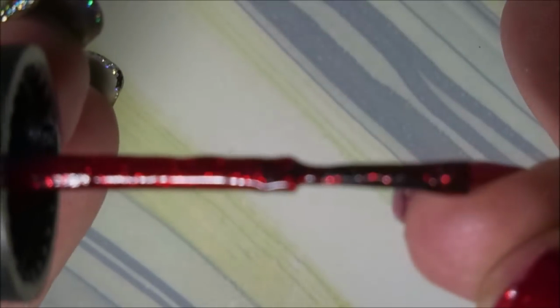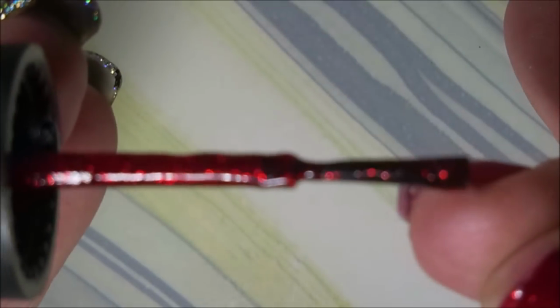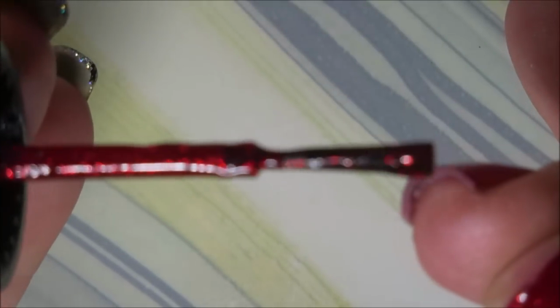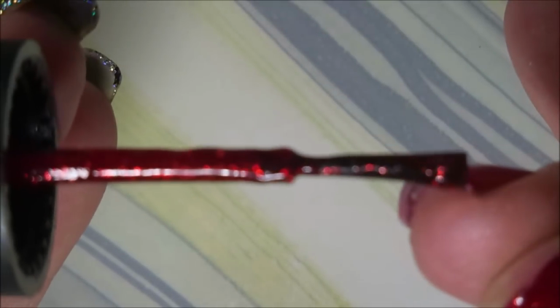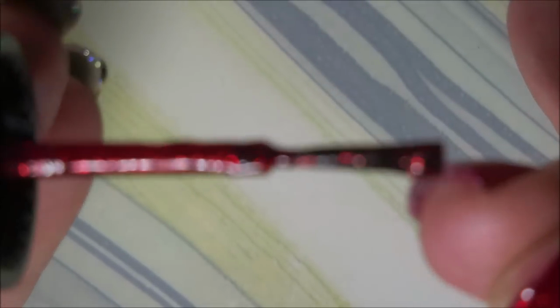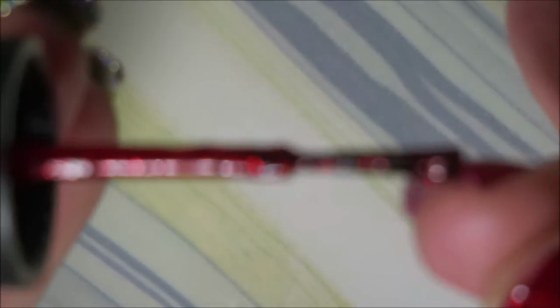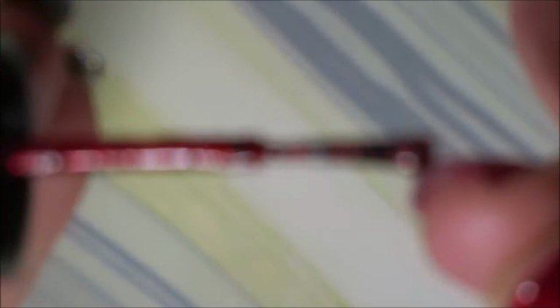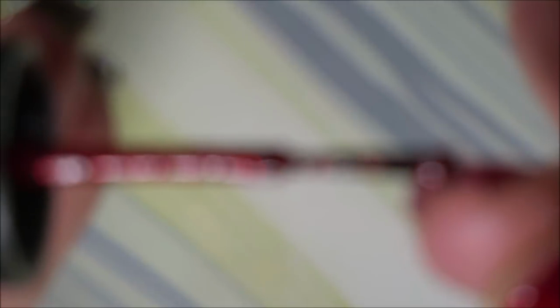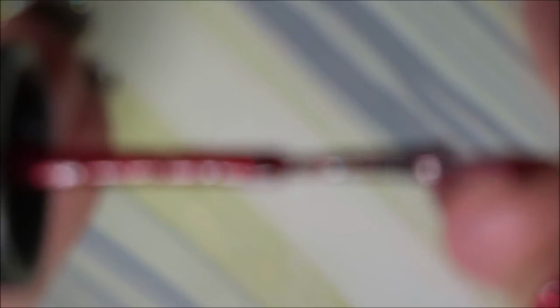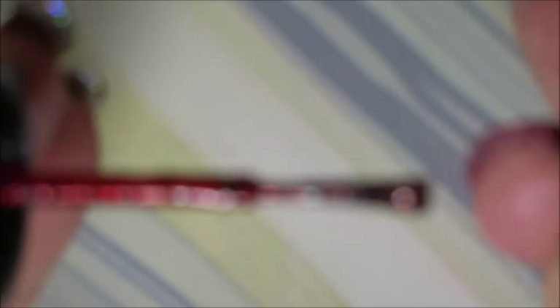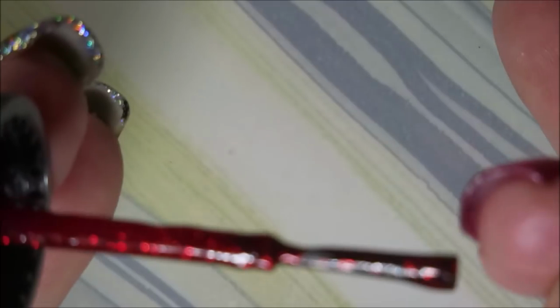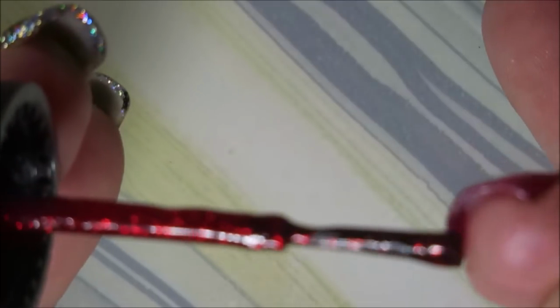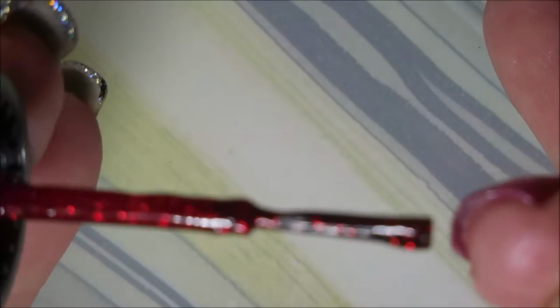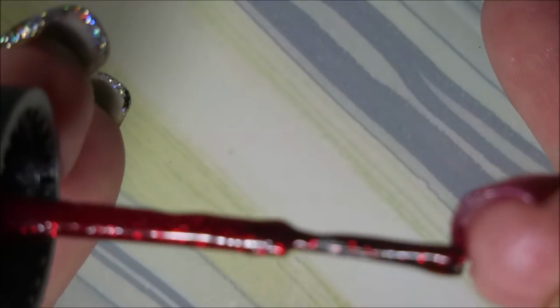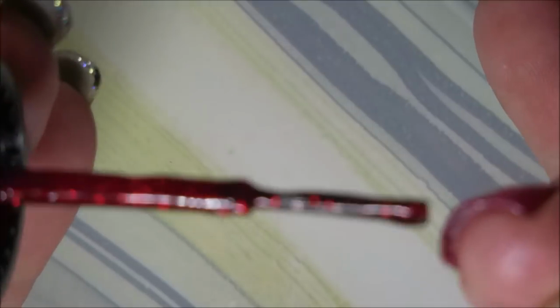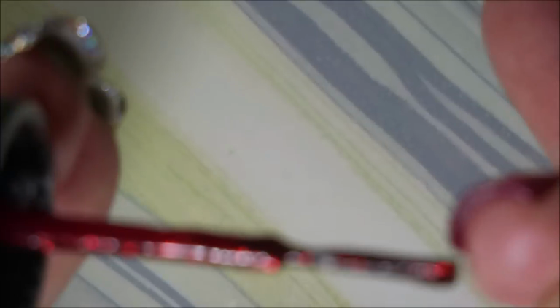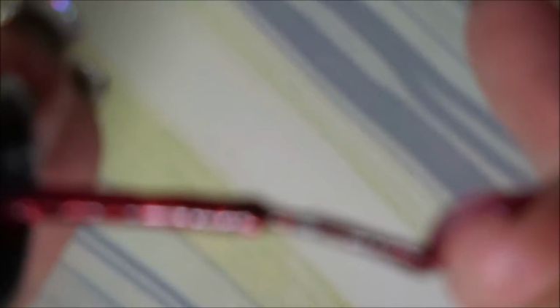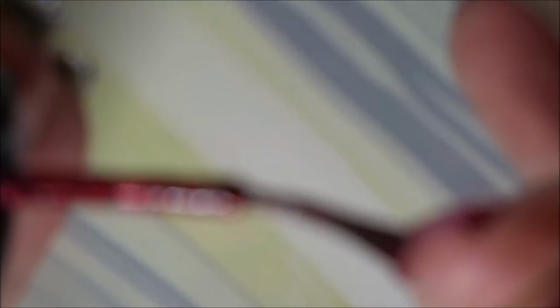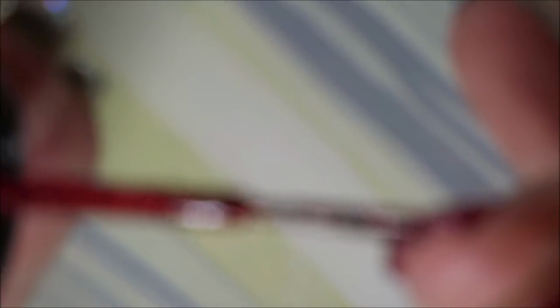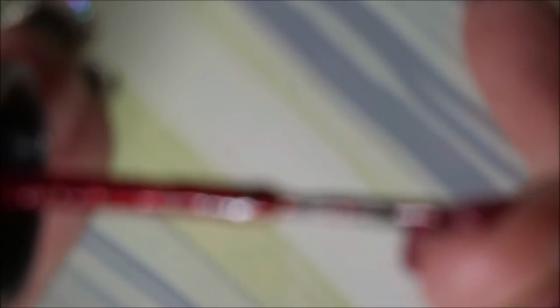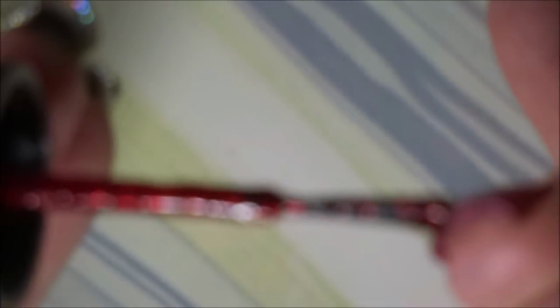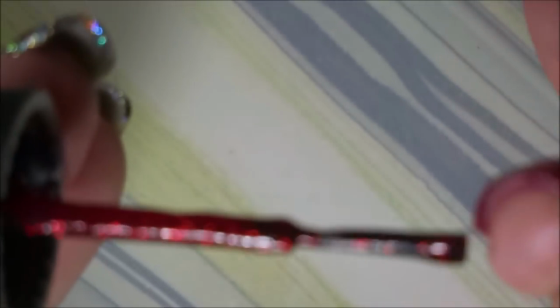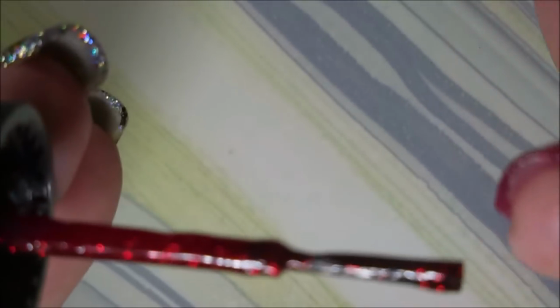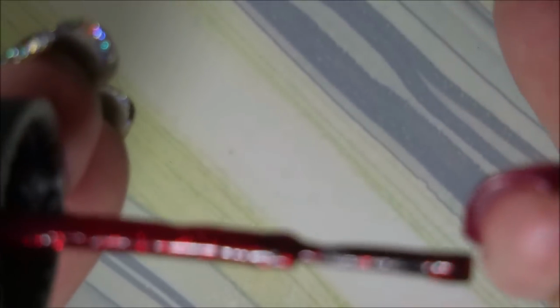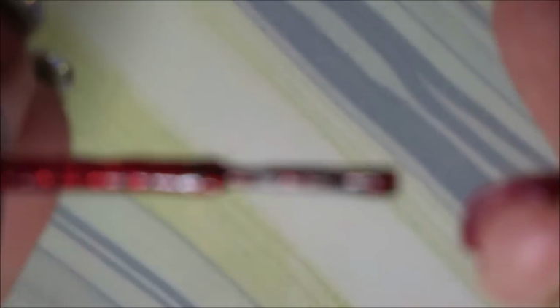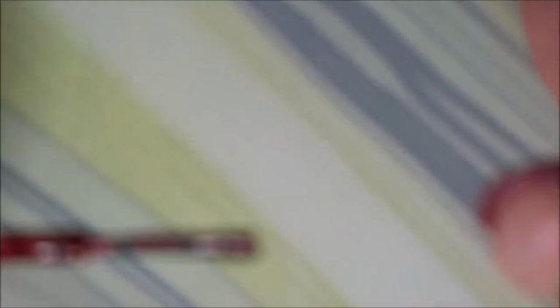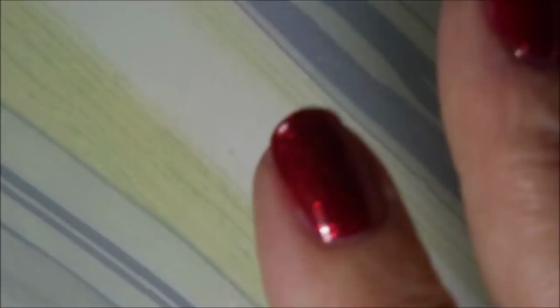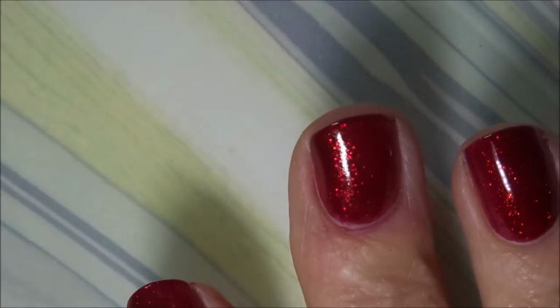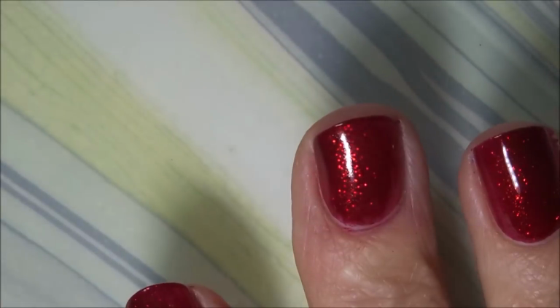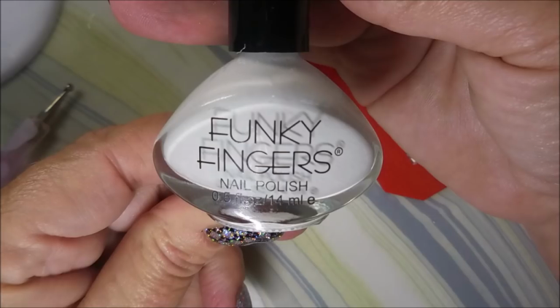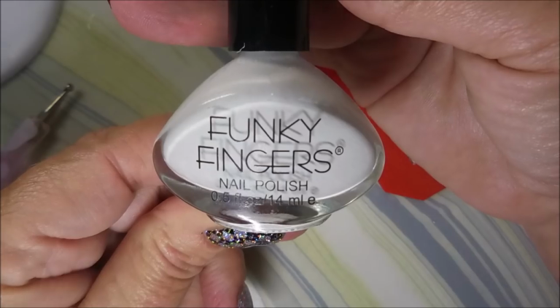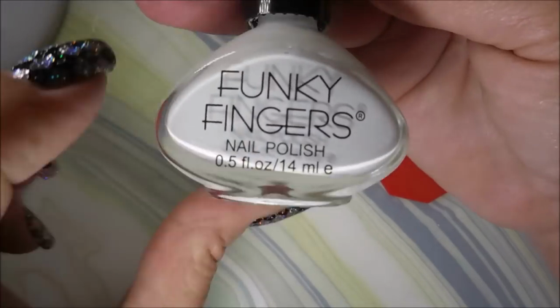Here we go. Going to get it together. But it's a blurry mess because that Ruby Pumps is just so bling-tastic. There we go.